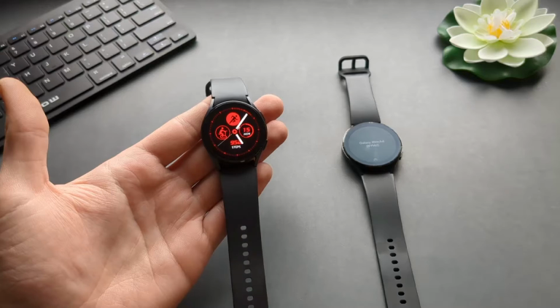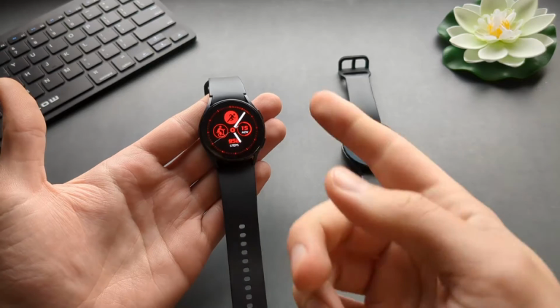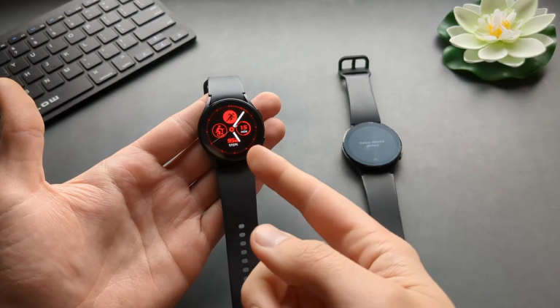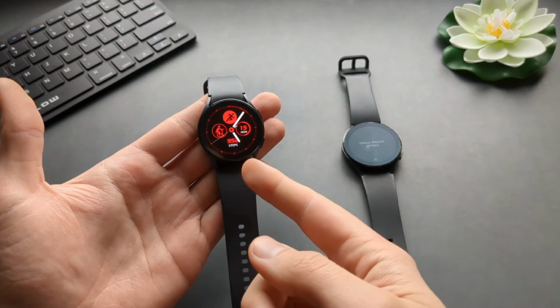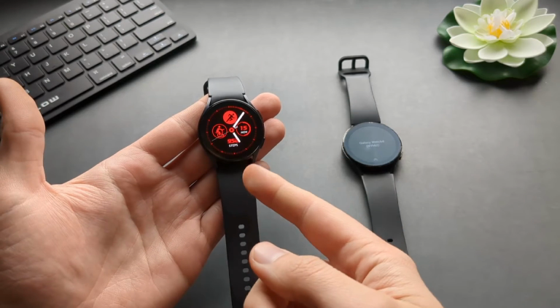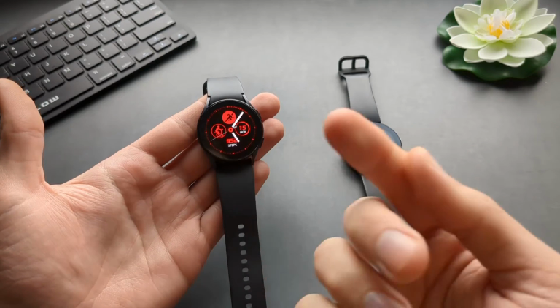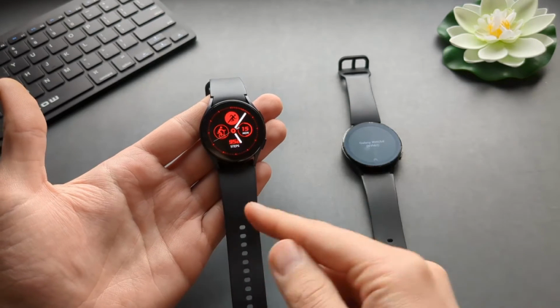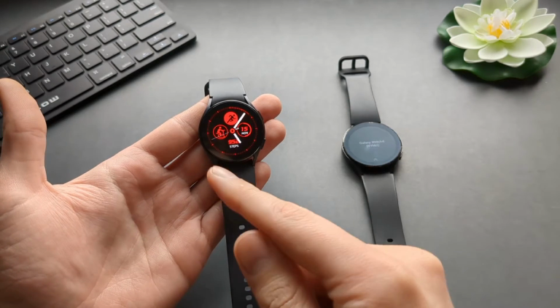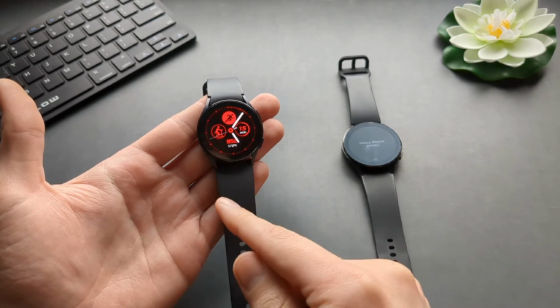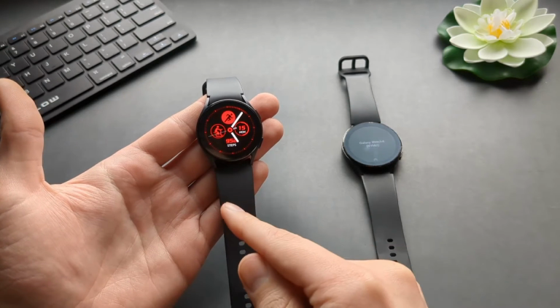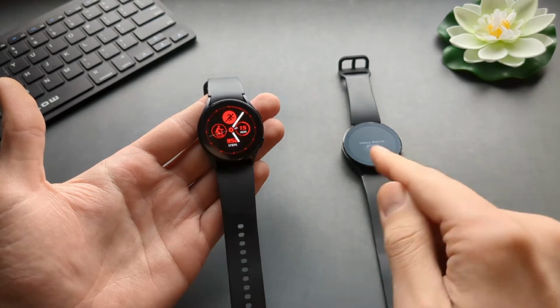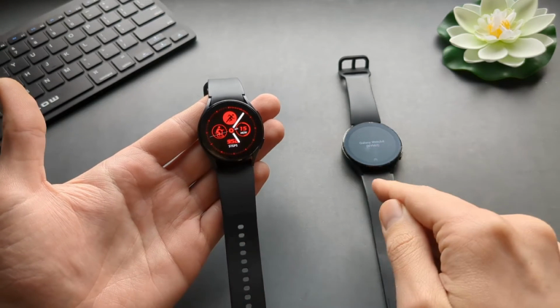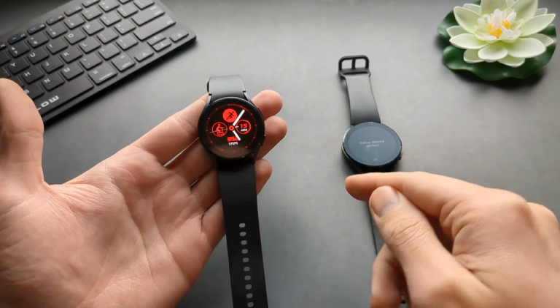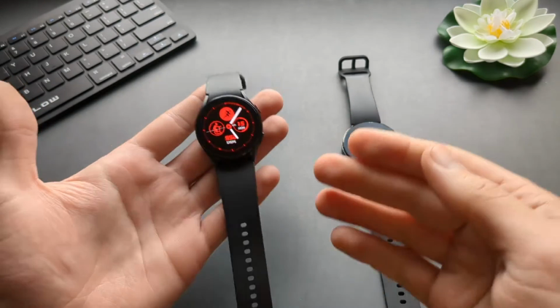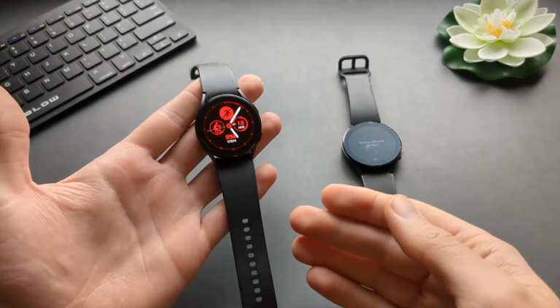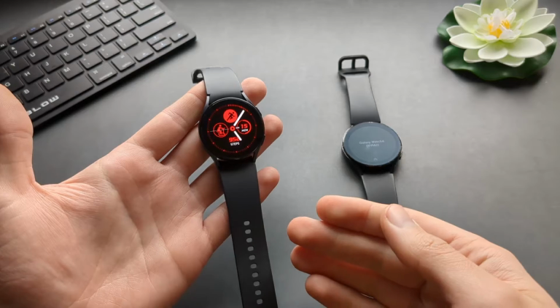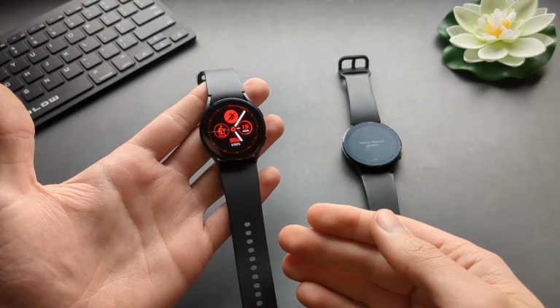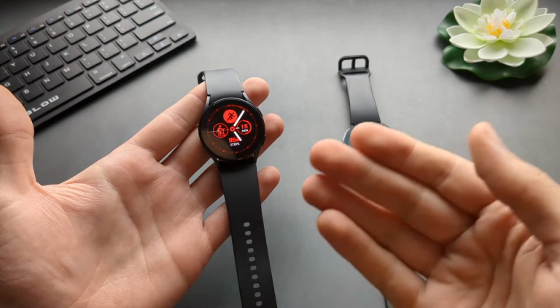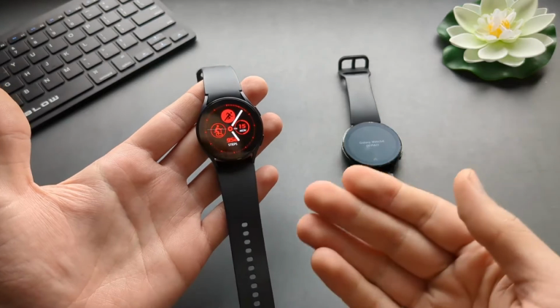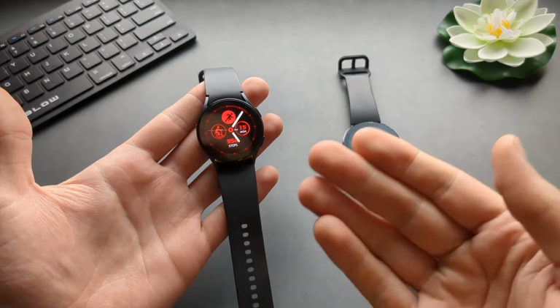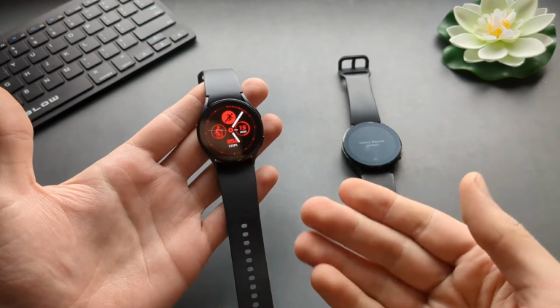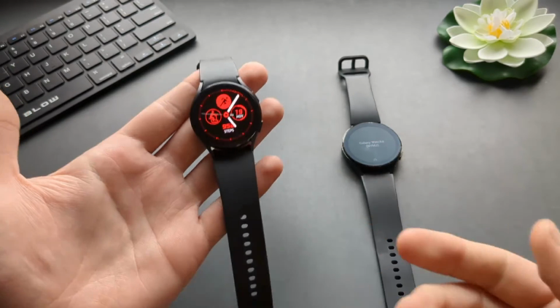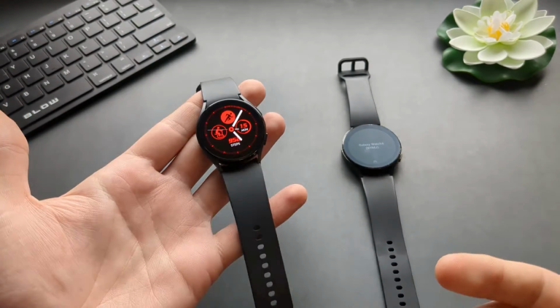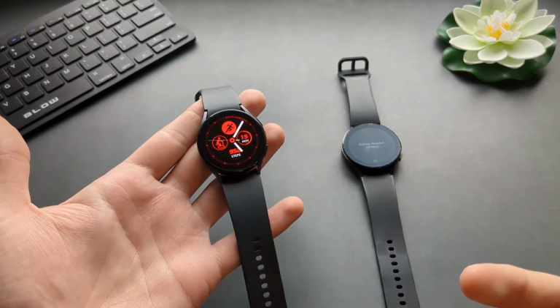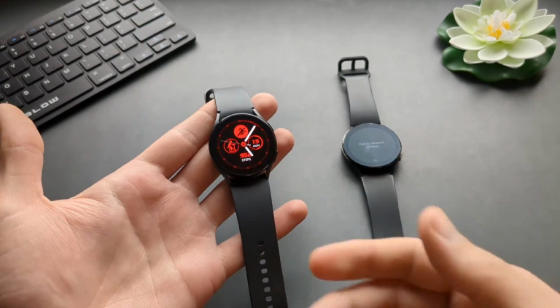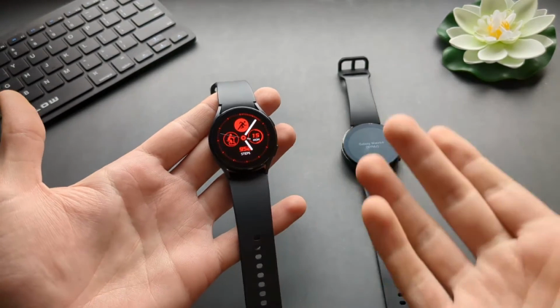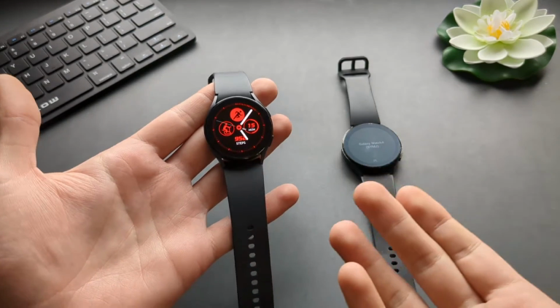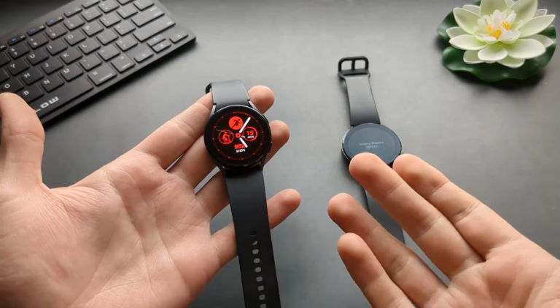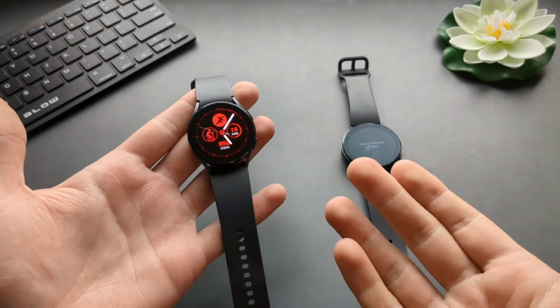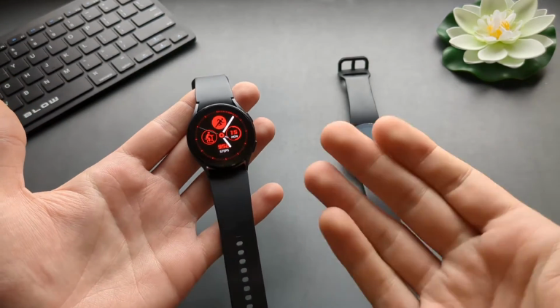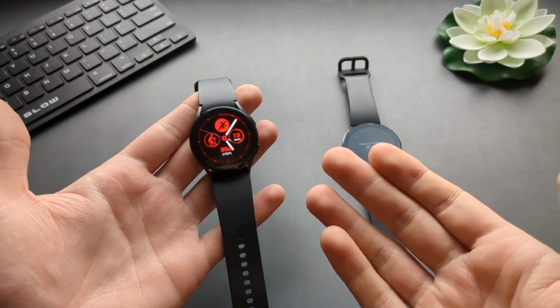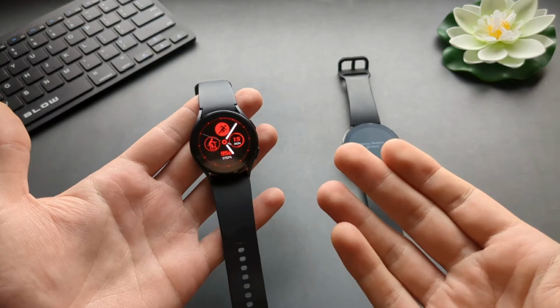Are you wondering if you can use your Samsung Galaxy Watch 5 and 4 without a phone? You can actually set it up and use it without a phone if you know how to.